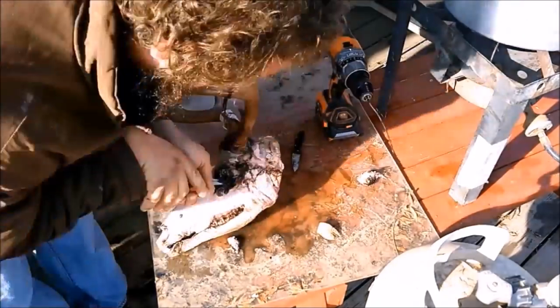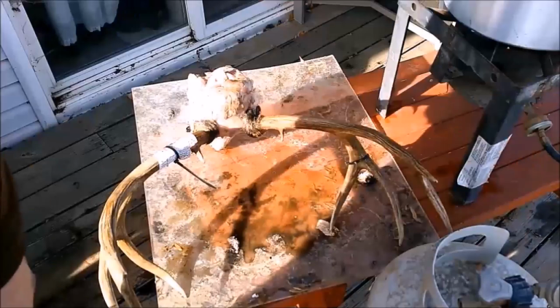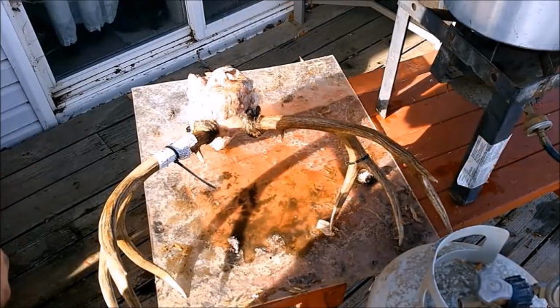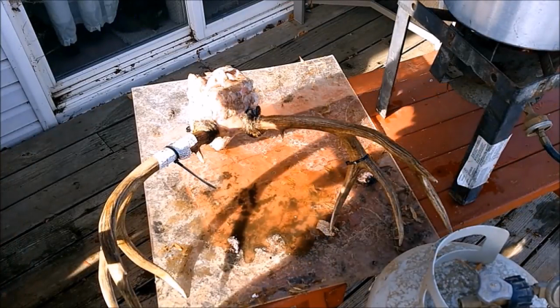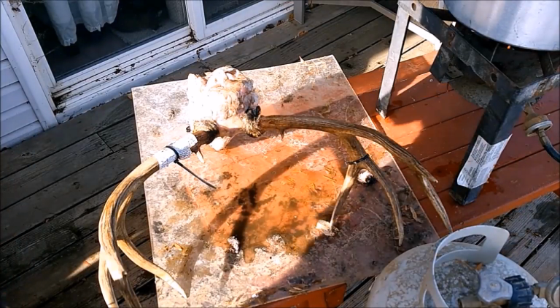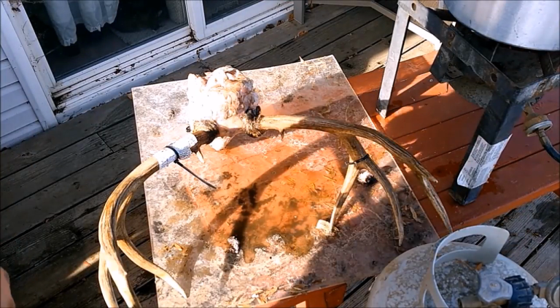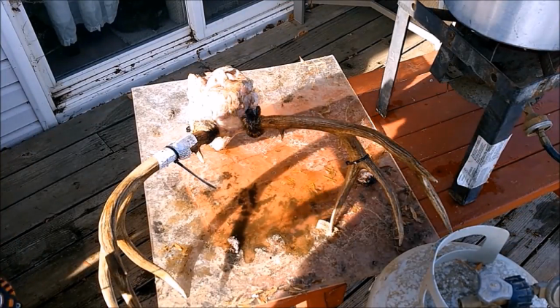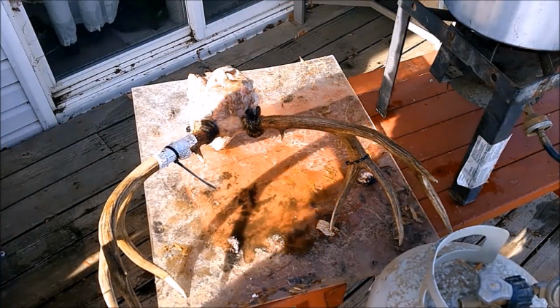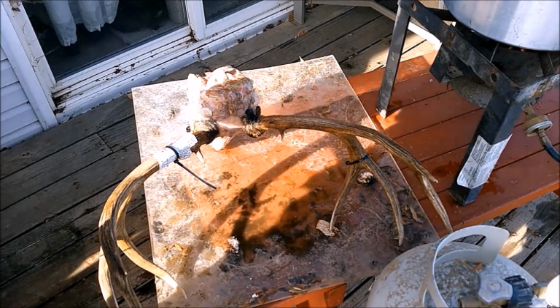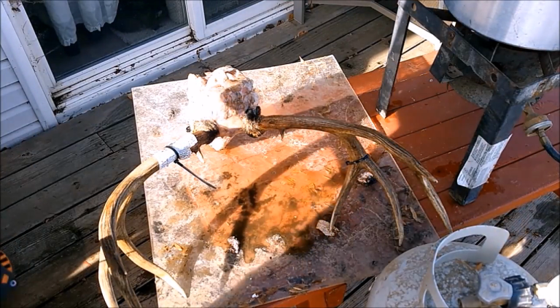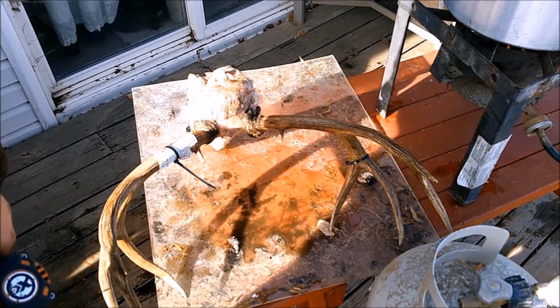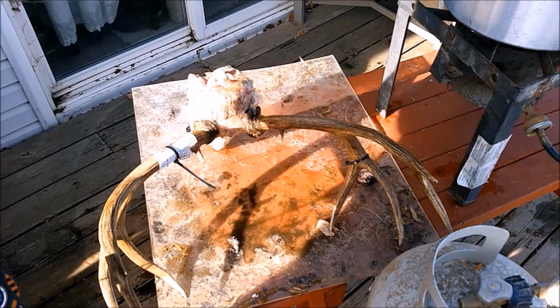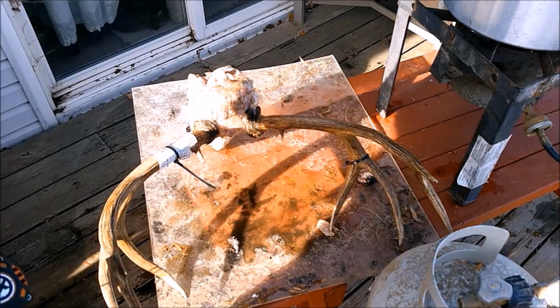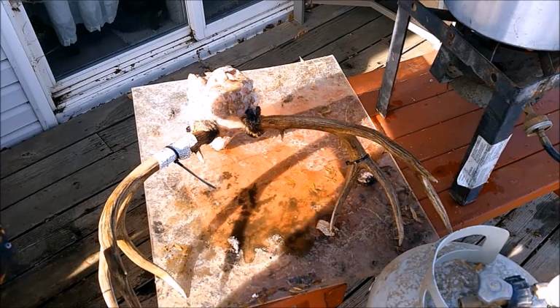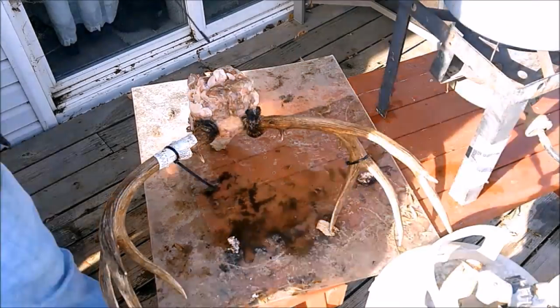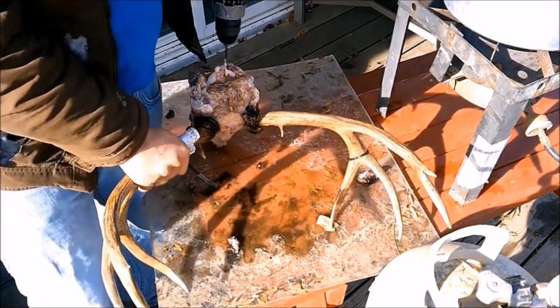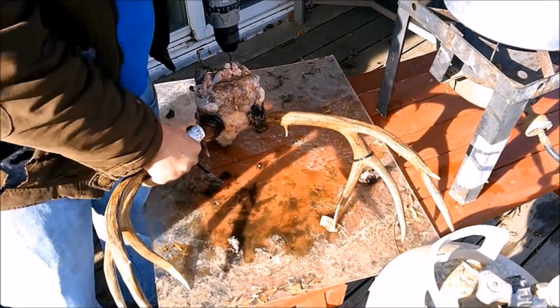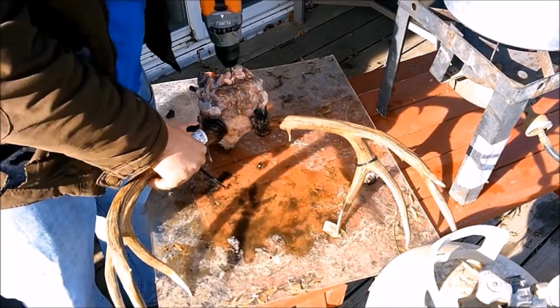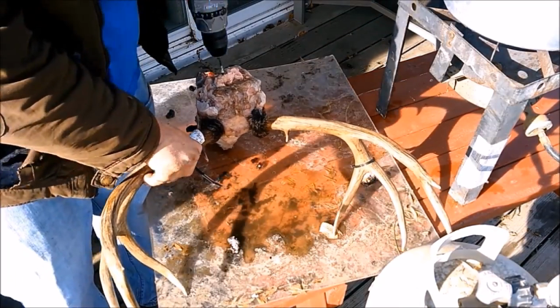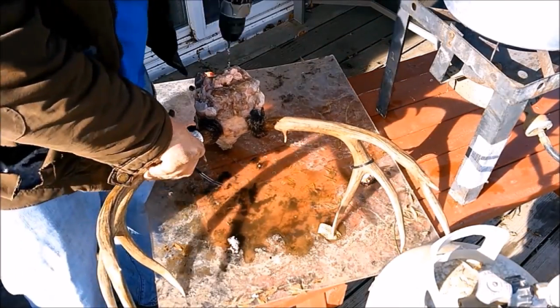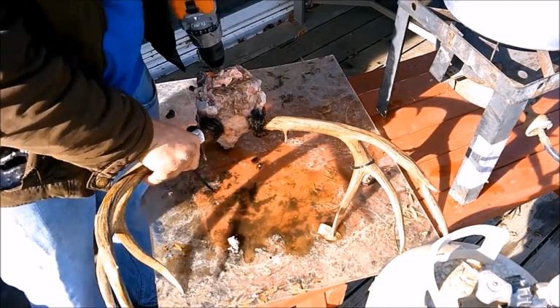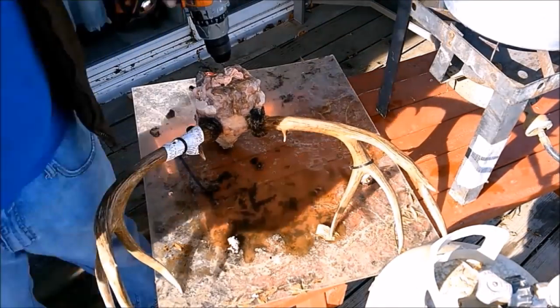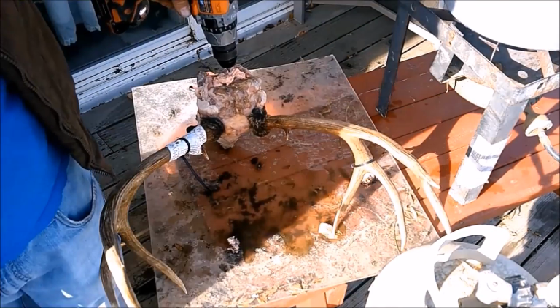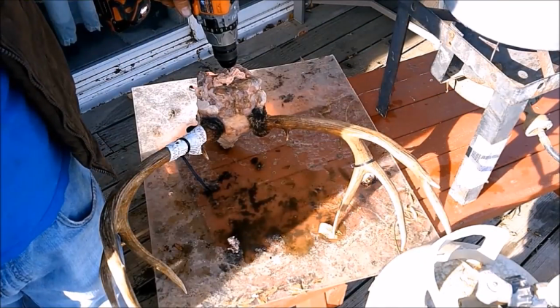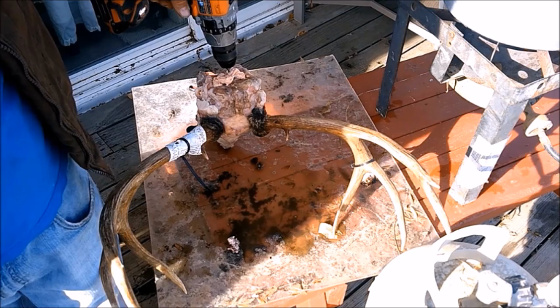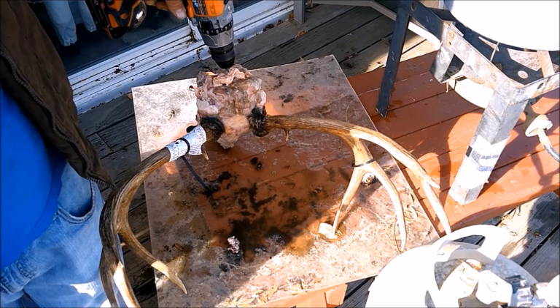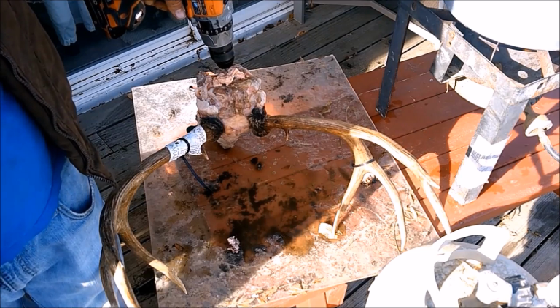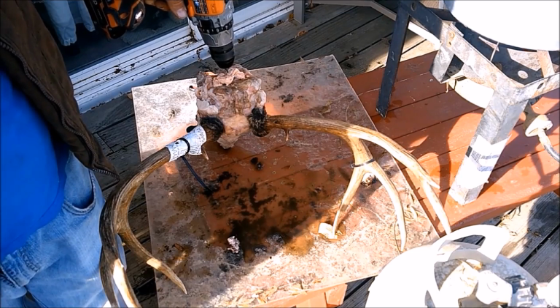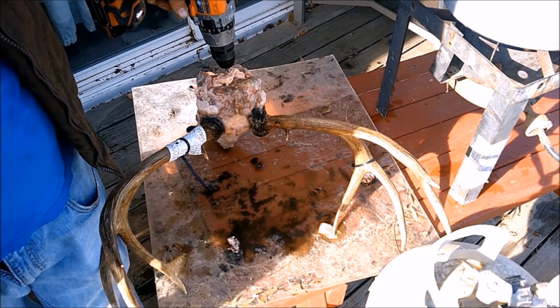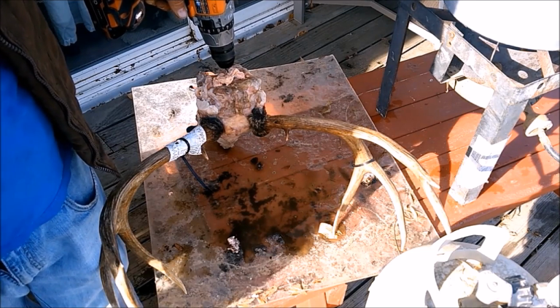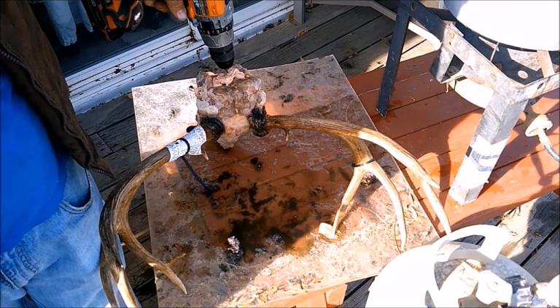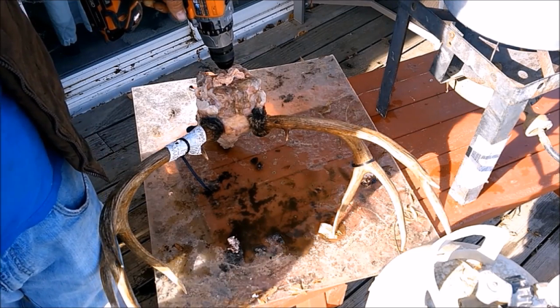Now we'll just scramble the brain up inside to let it come out better when it's boiling. Don't go too deep because you might risk puncturing the skull.